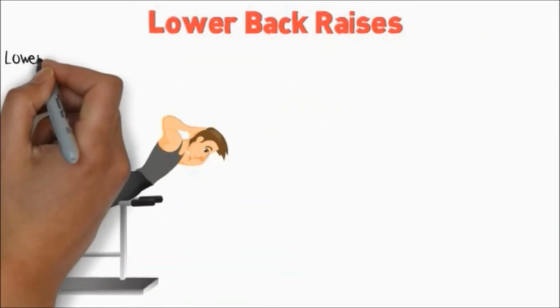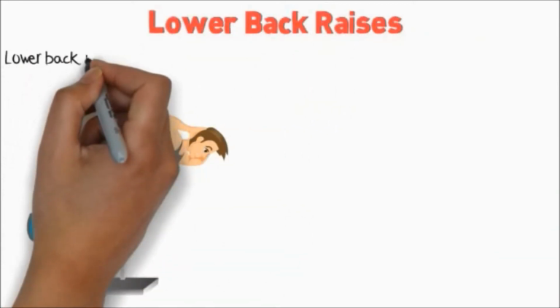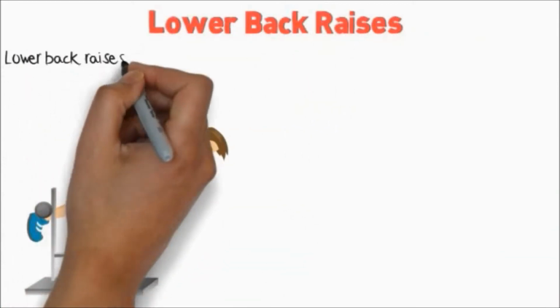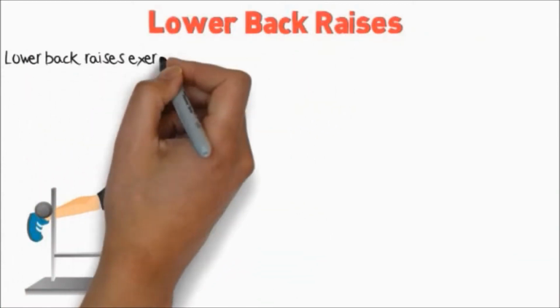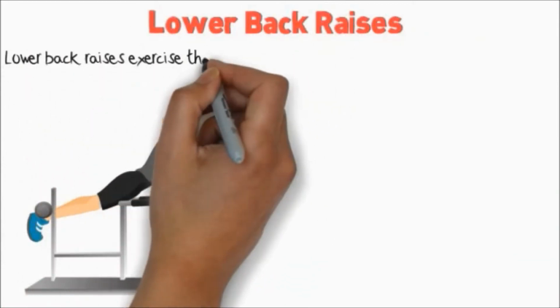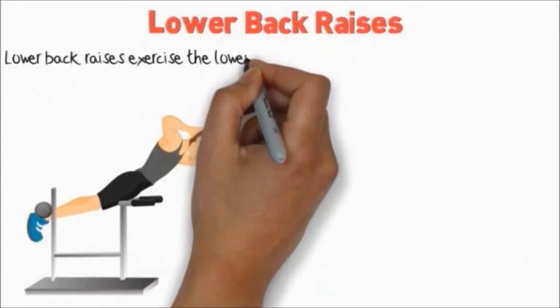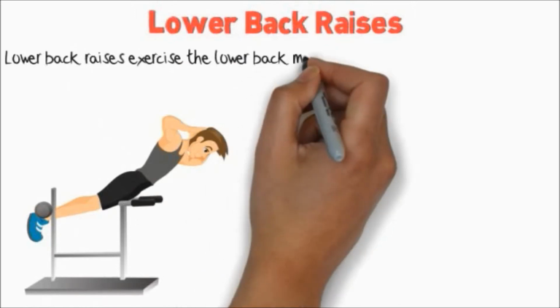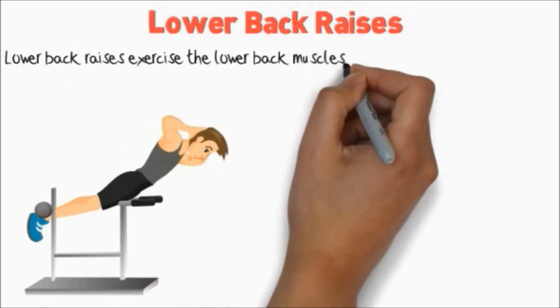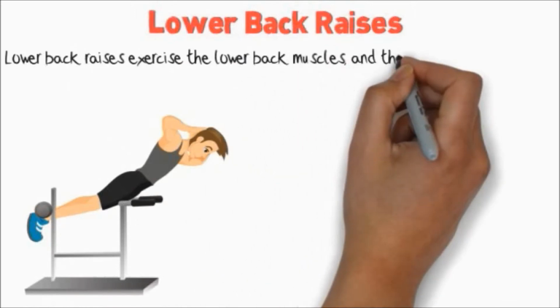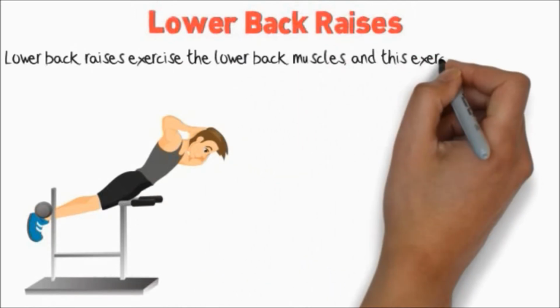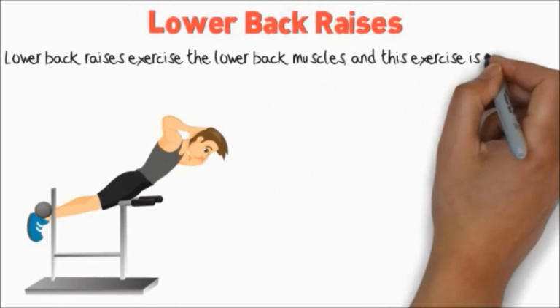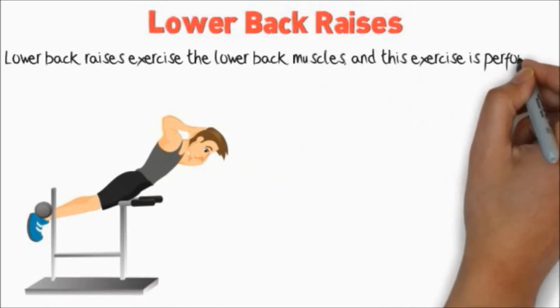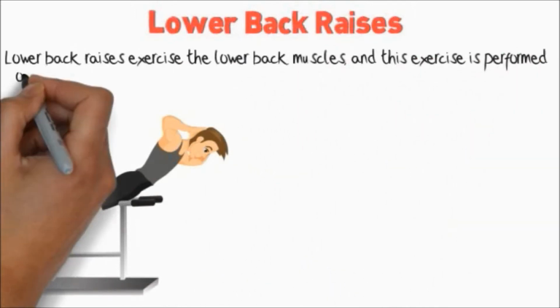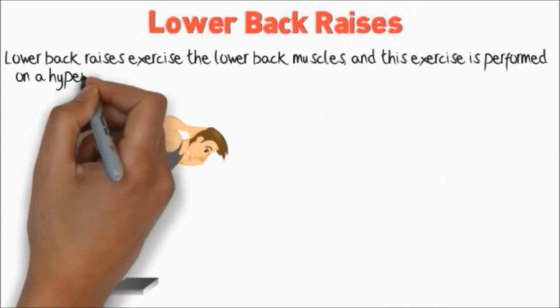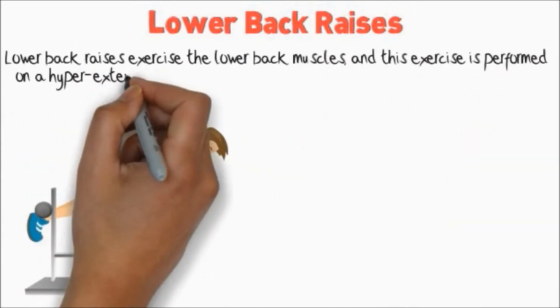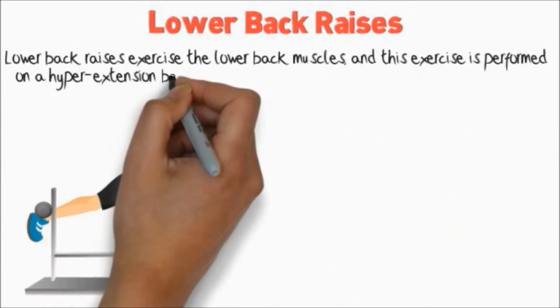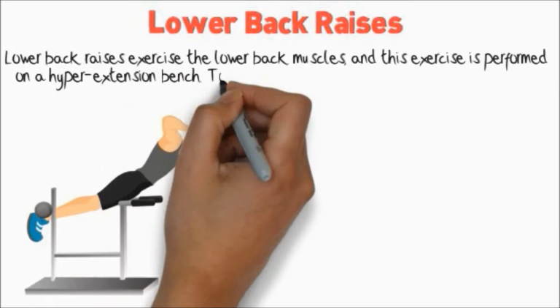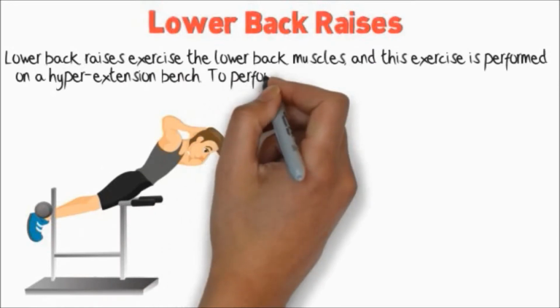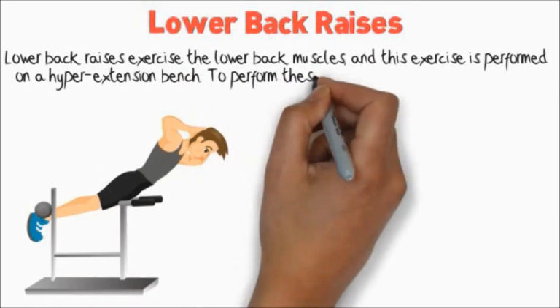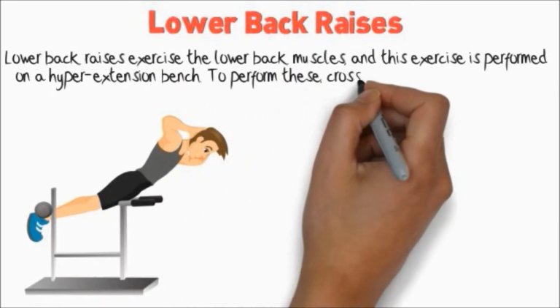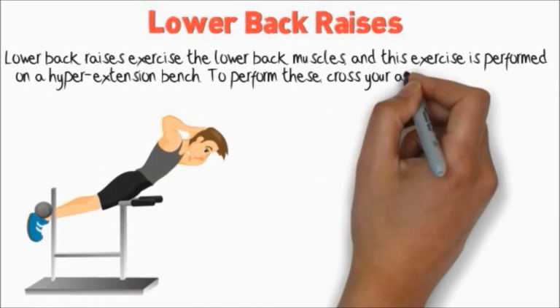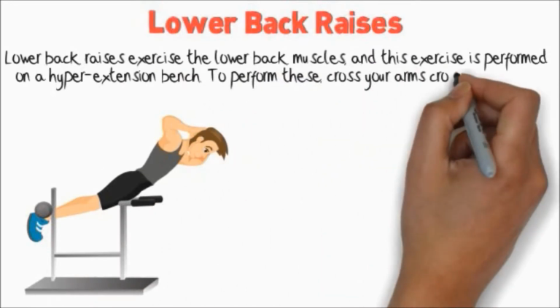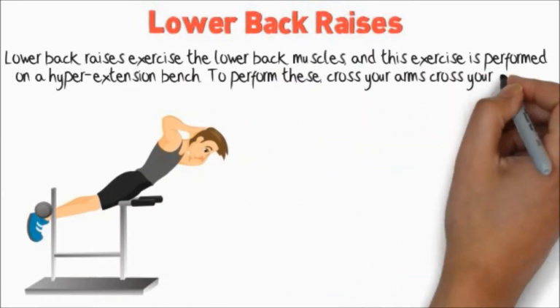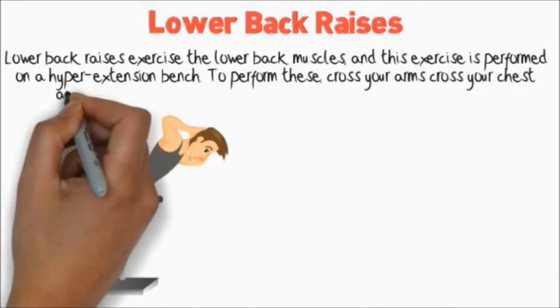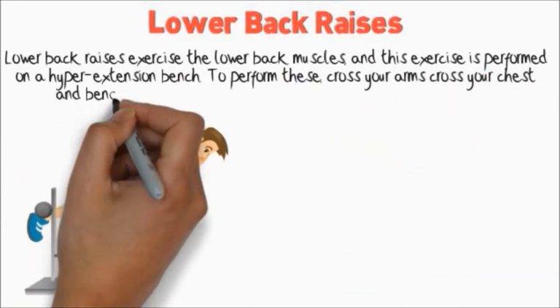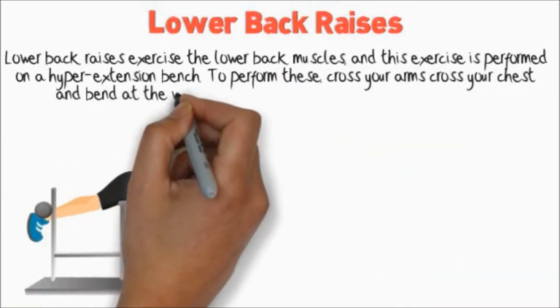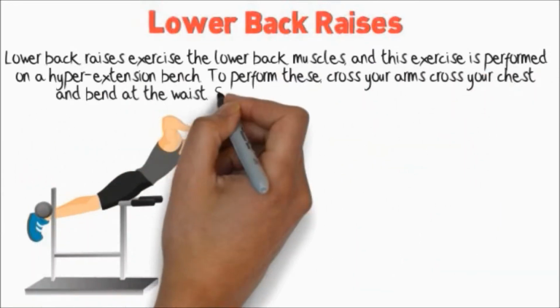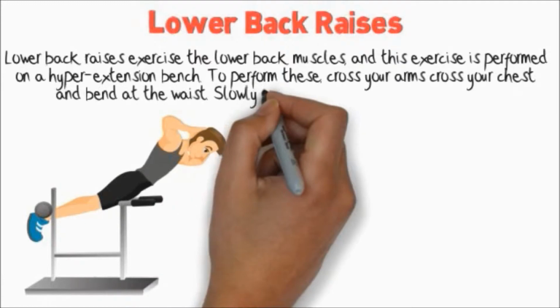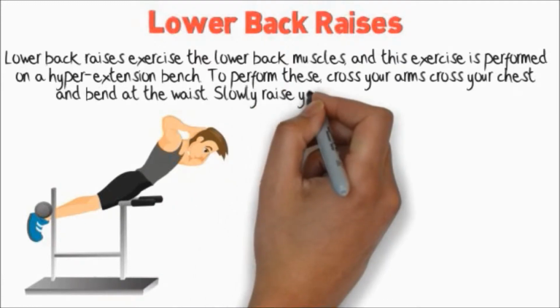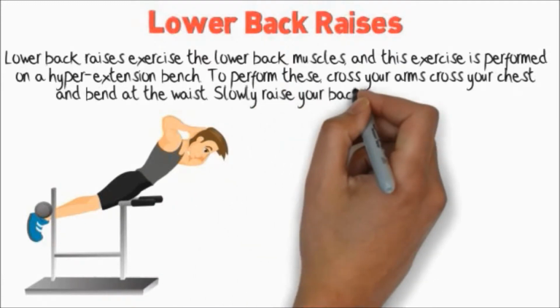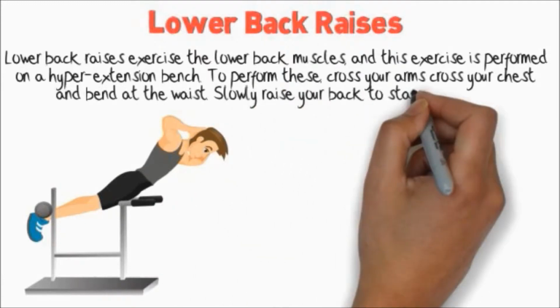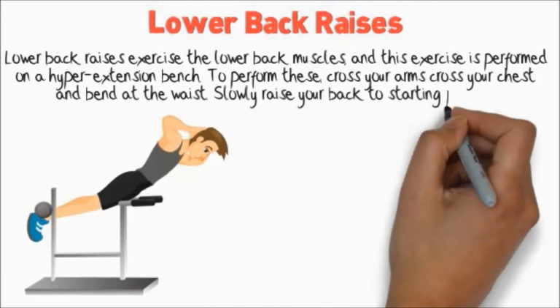Lower Back Raises. Lower back raises exercise the lower back muscles and this exercise is performed on a hyperextension bench. To perform these, cross your arms across your chest and bend at the waist, then slowly raise your back to starting position.